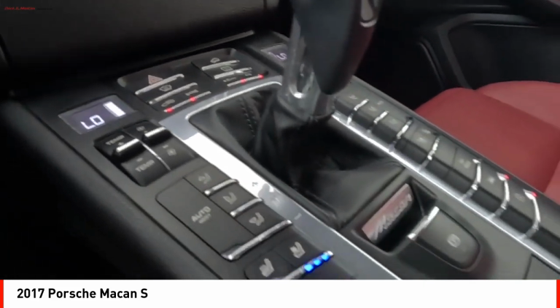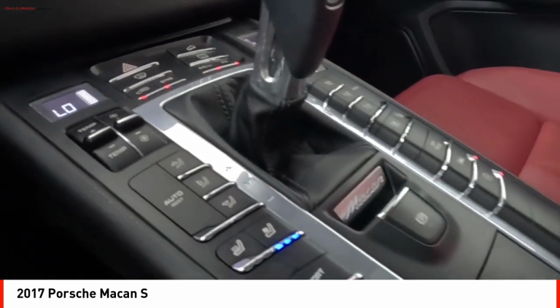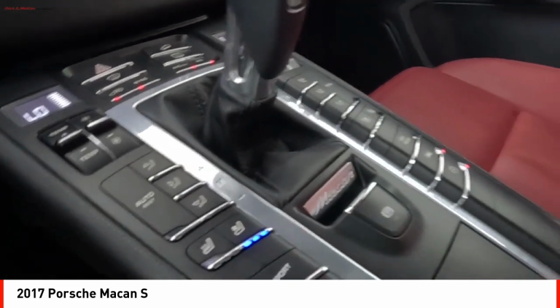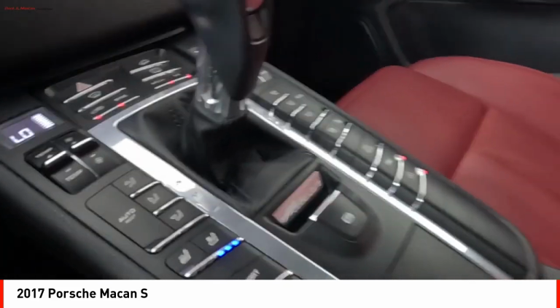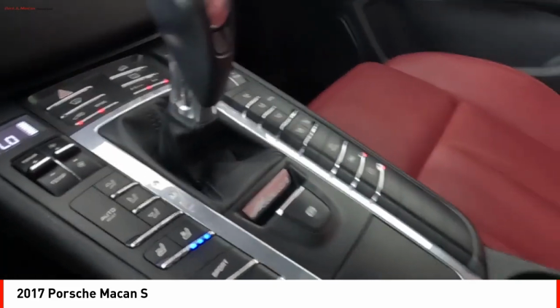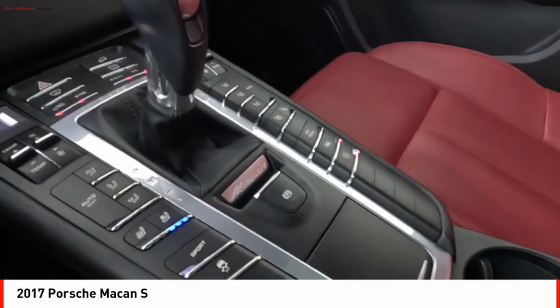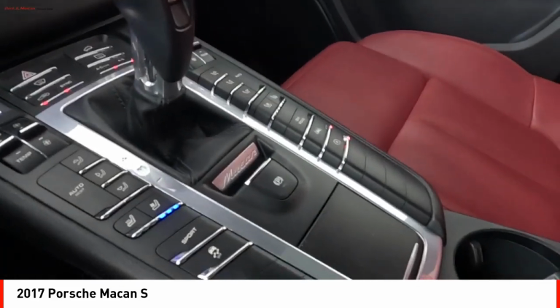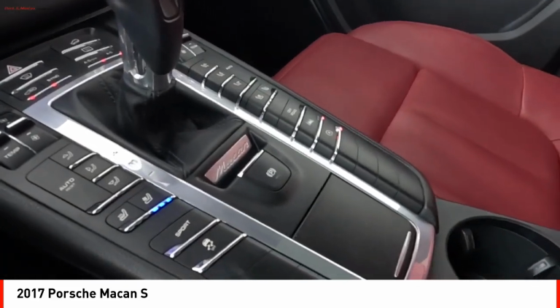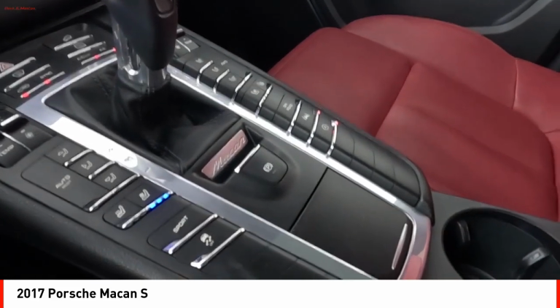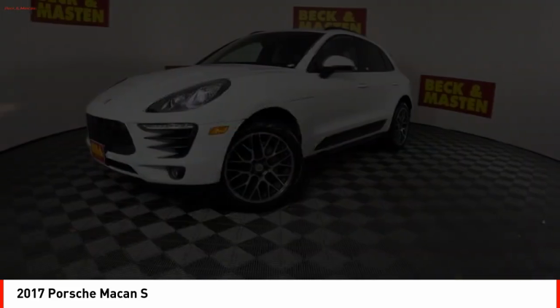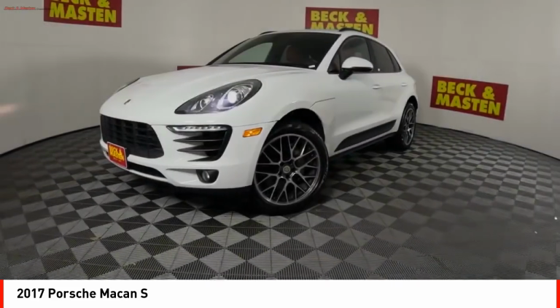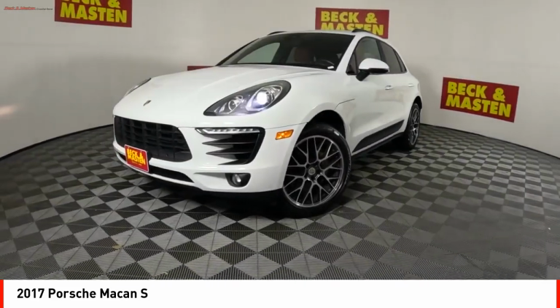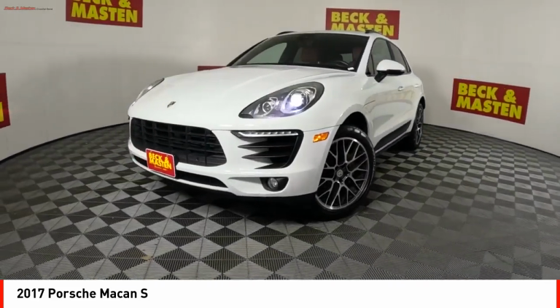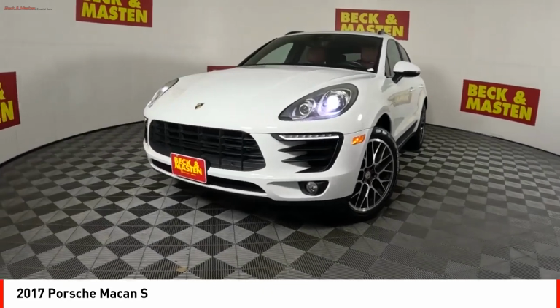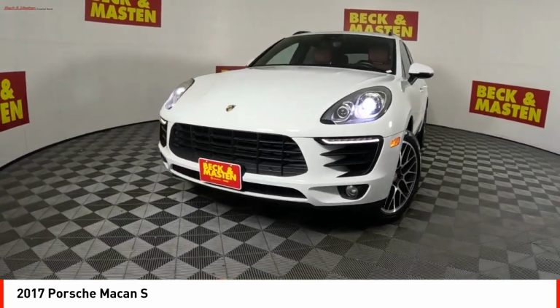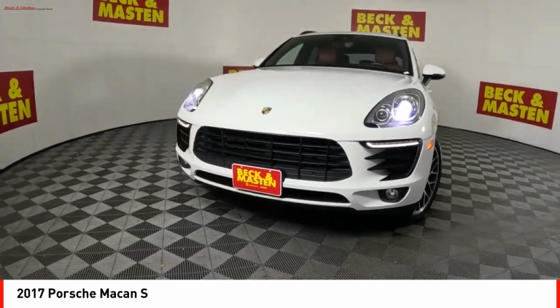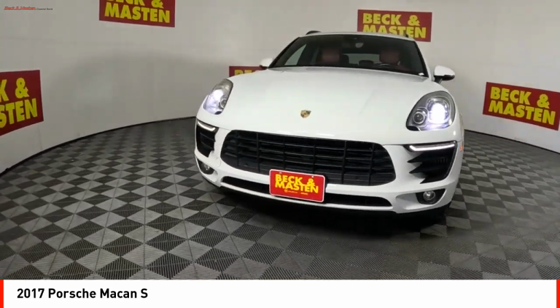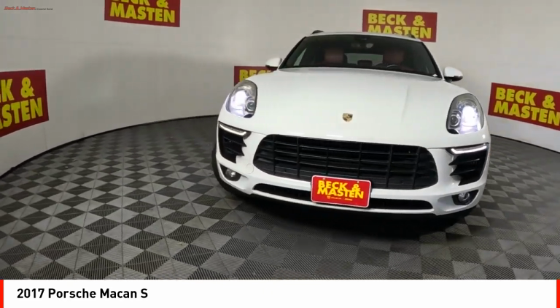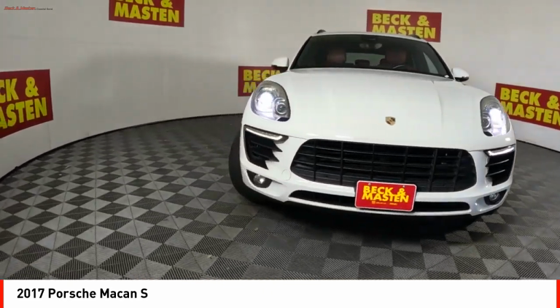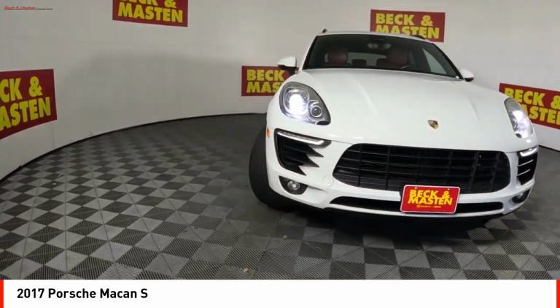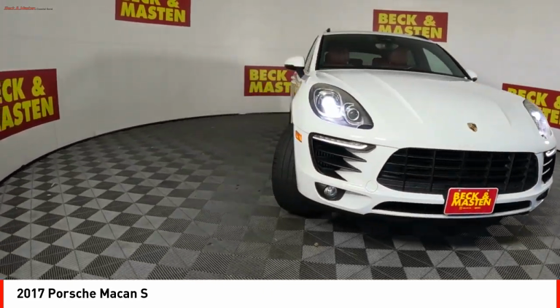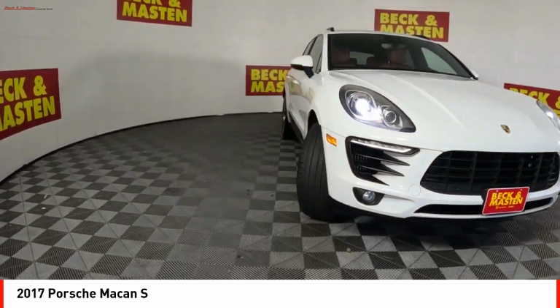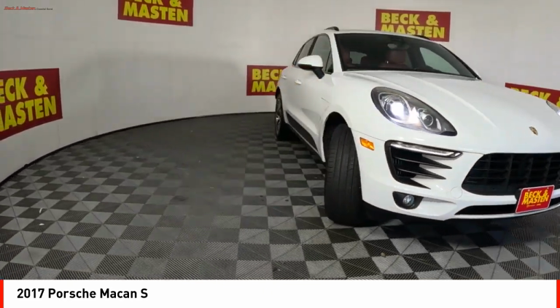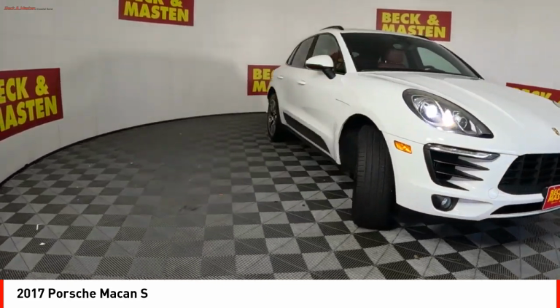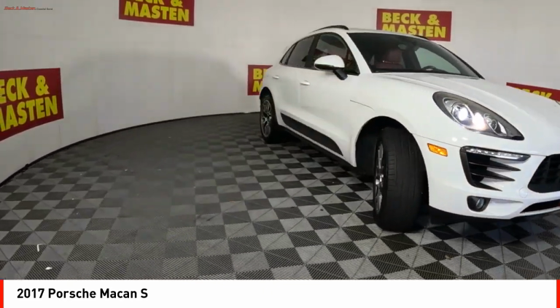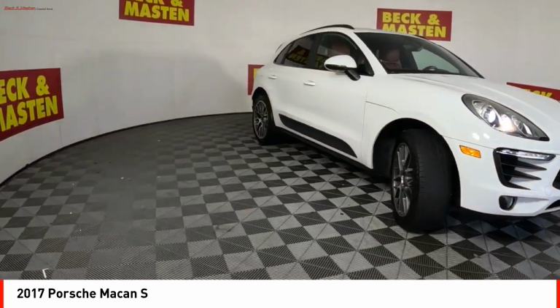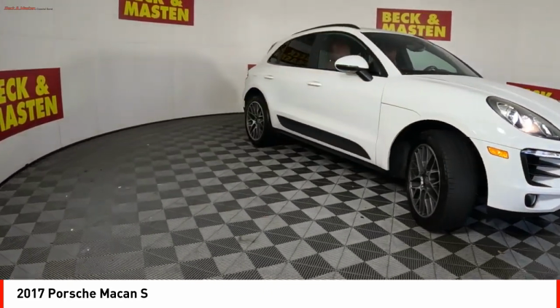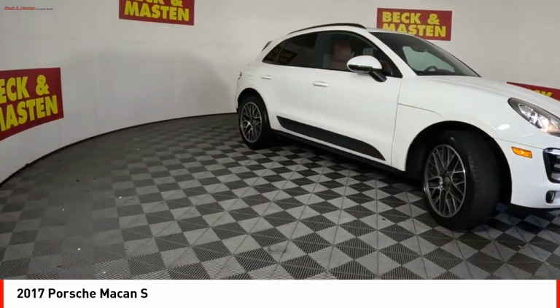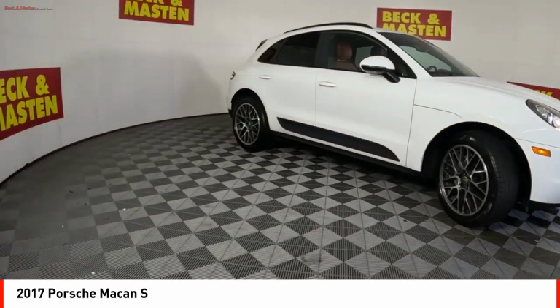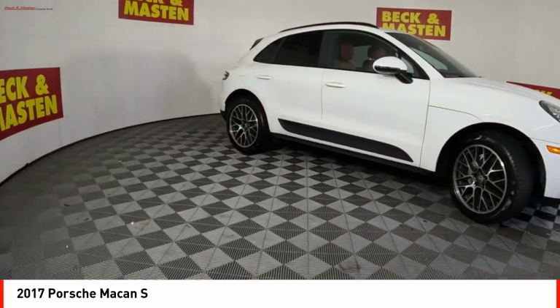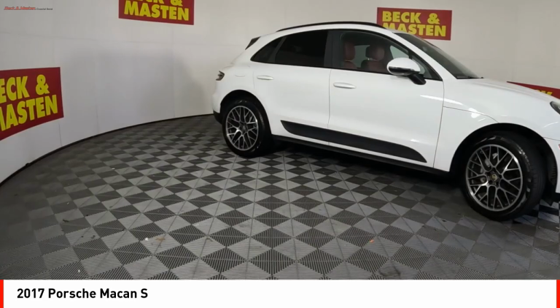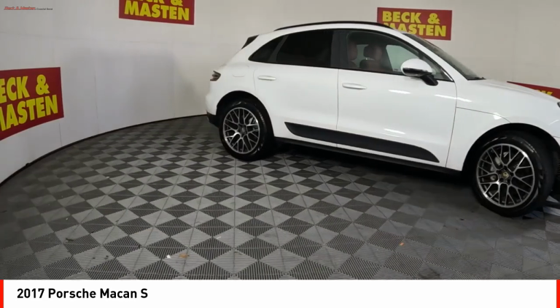Fog lights. Ambient lighting. Power brakes. Braking assist. This isn't just a vehicle, it's an experience. So stop in for a test drive today.